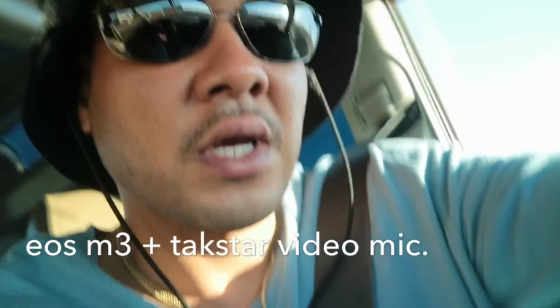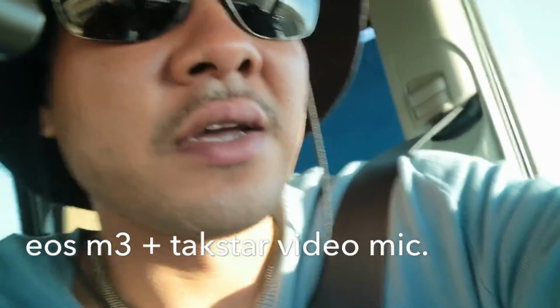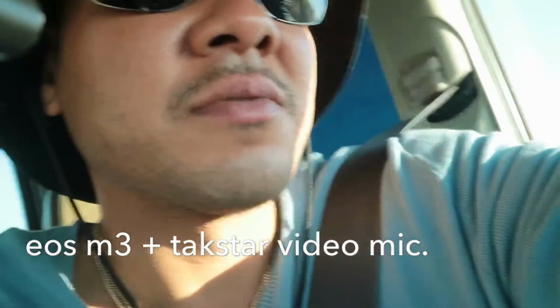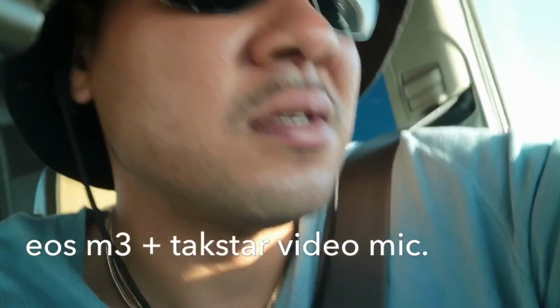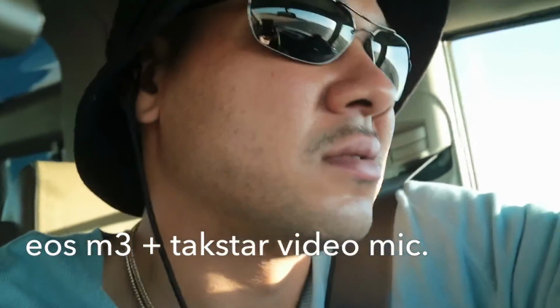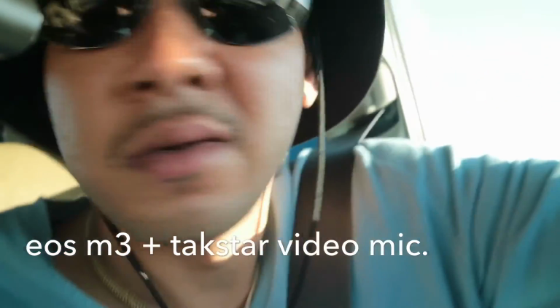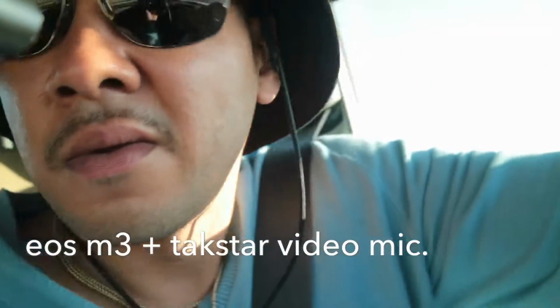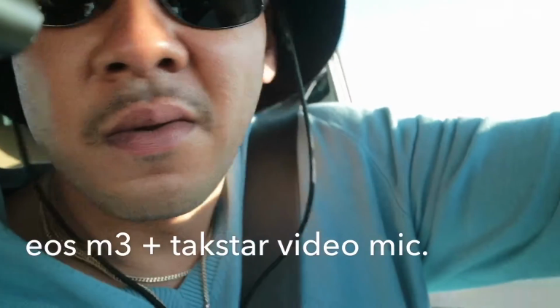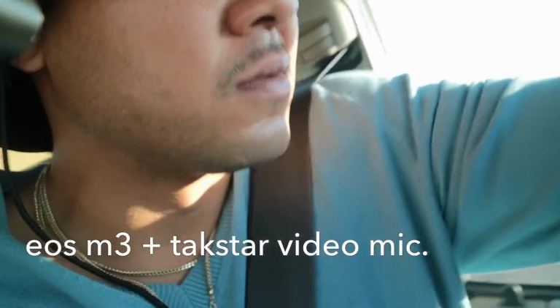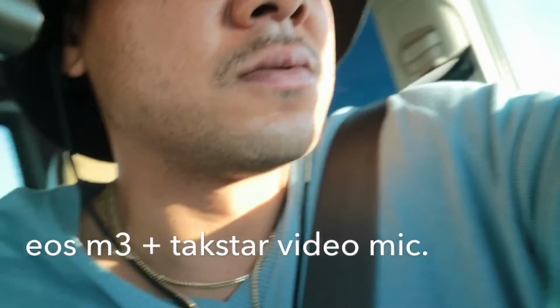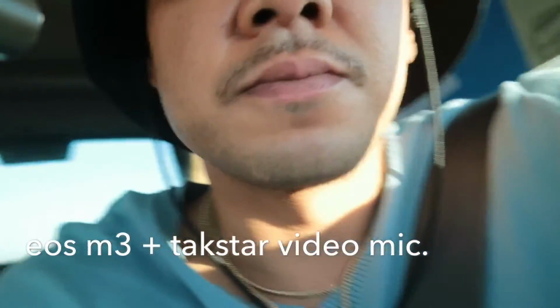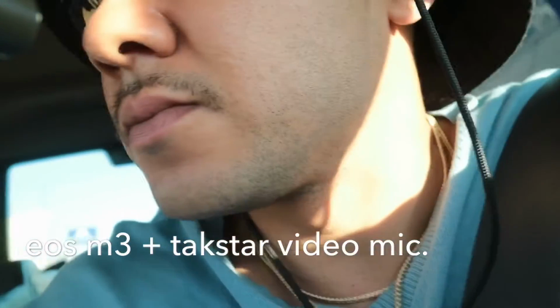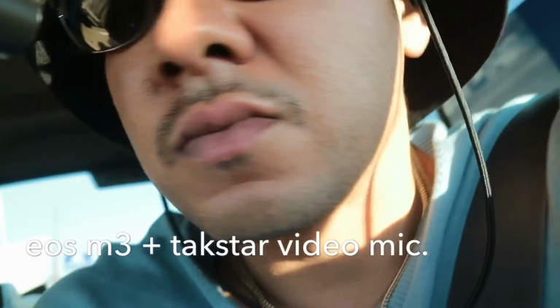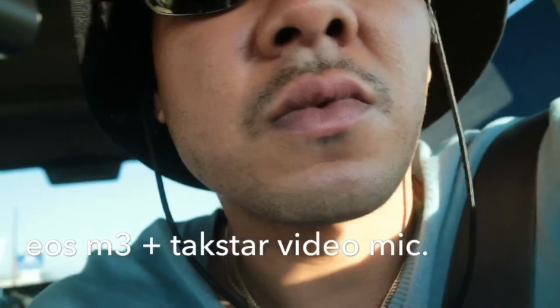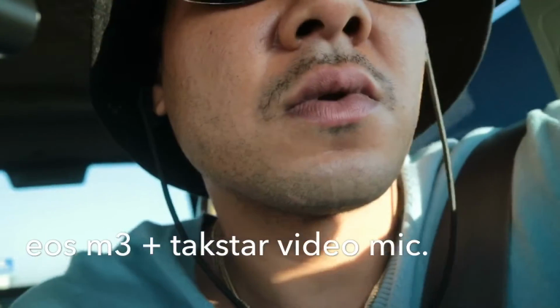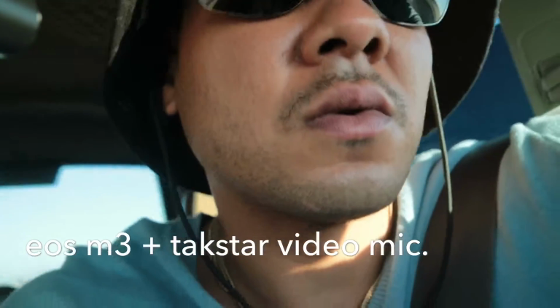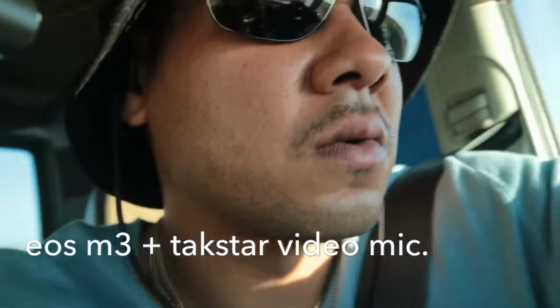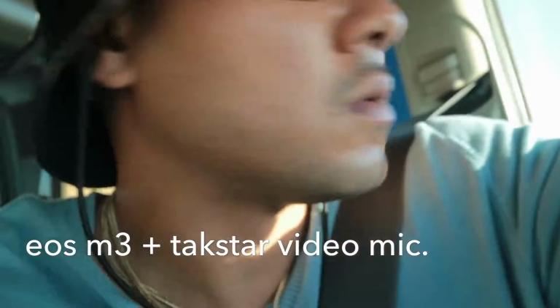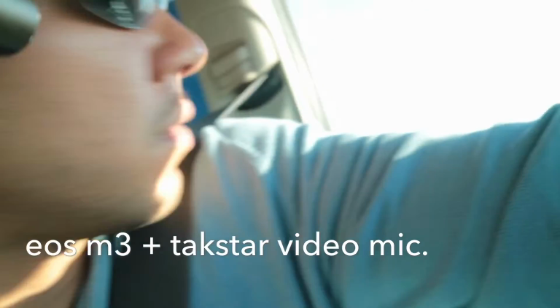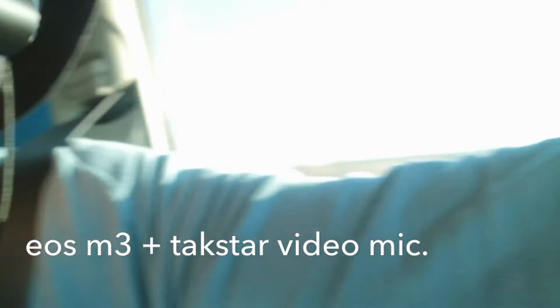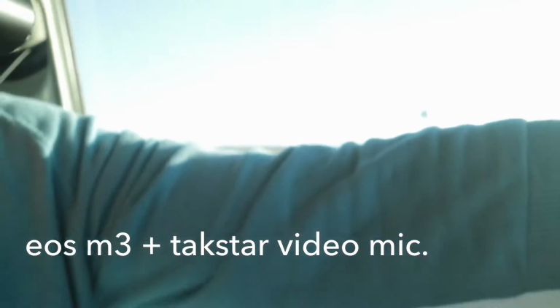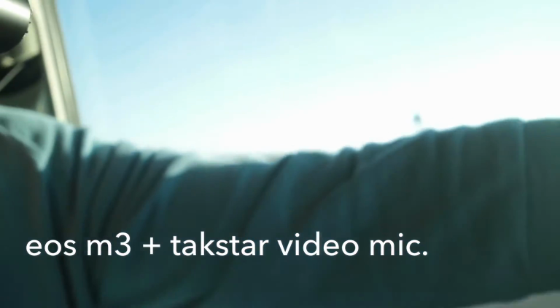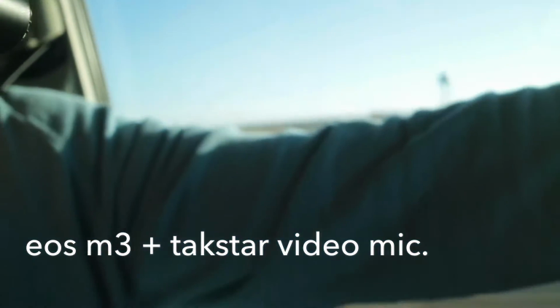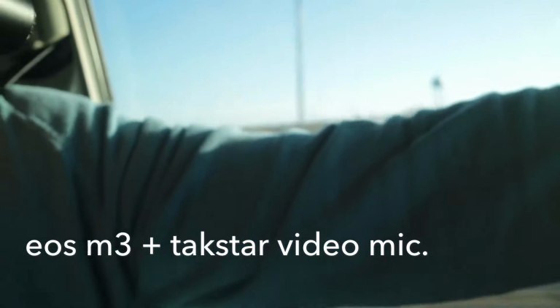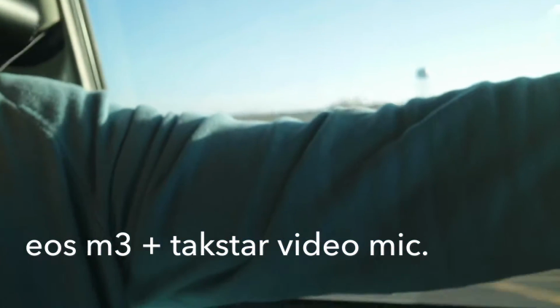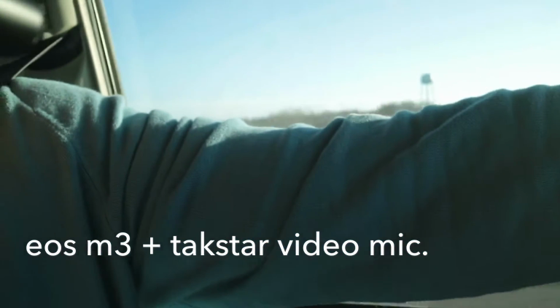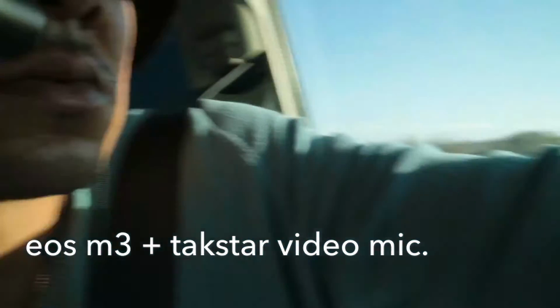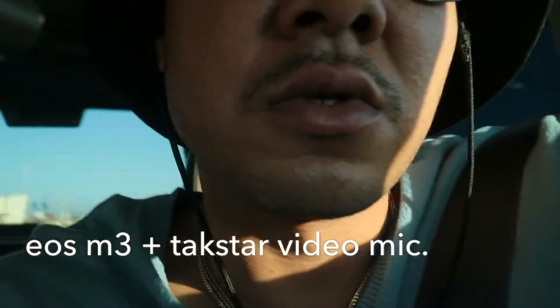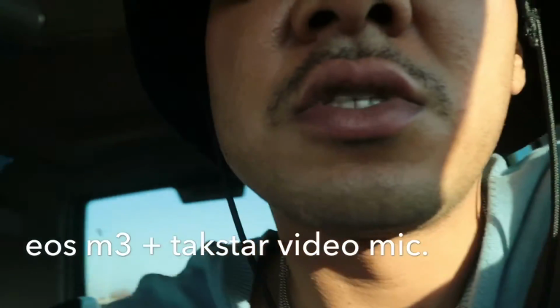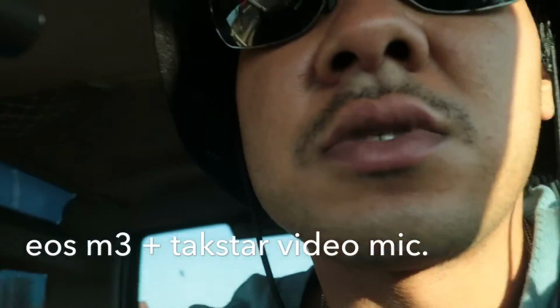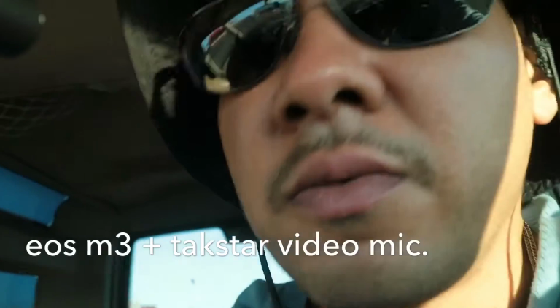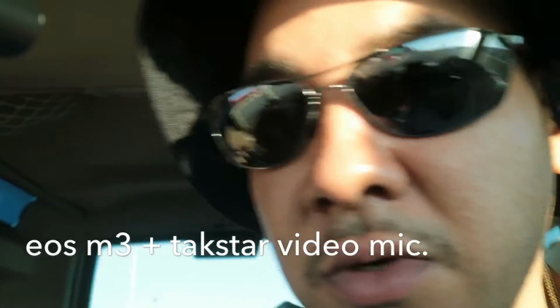Gotta get out of here and get something to eat. Do a little test with this camera as well.